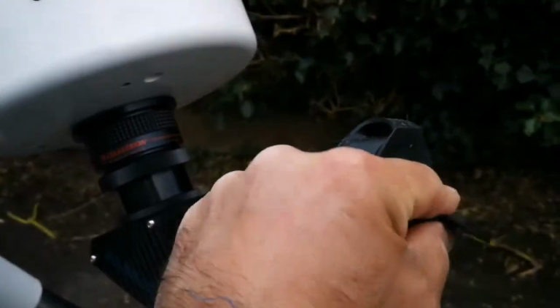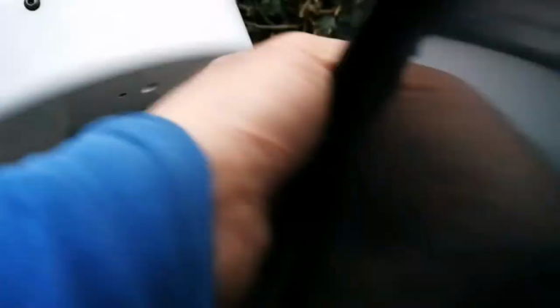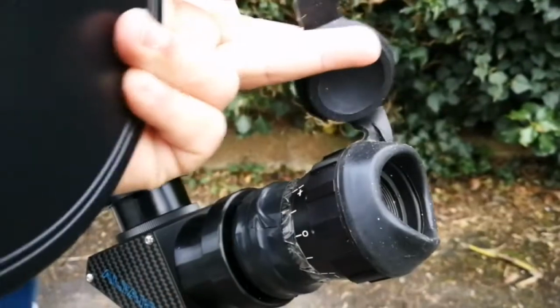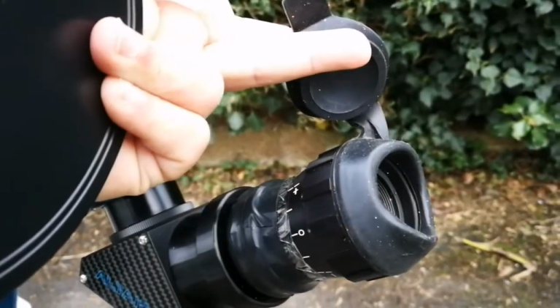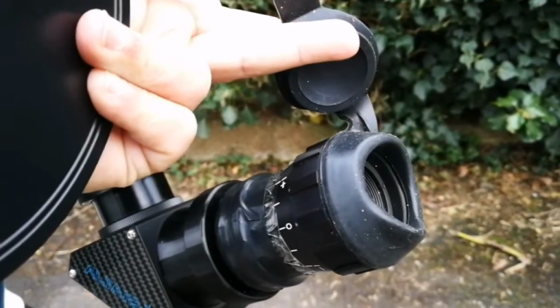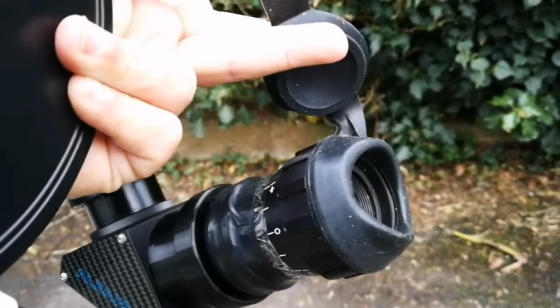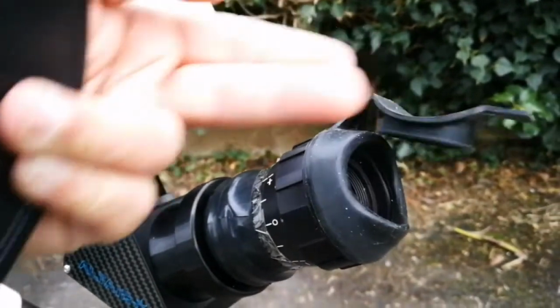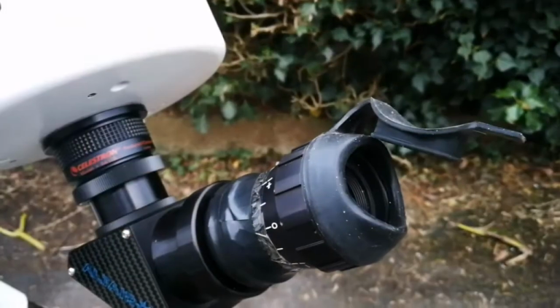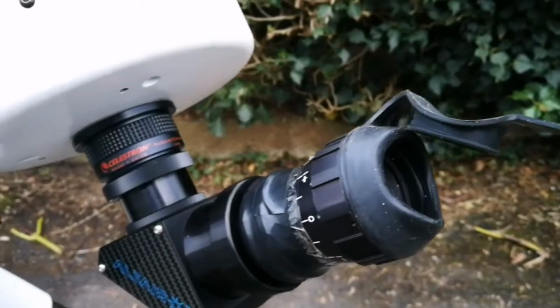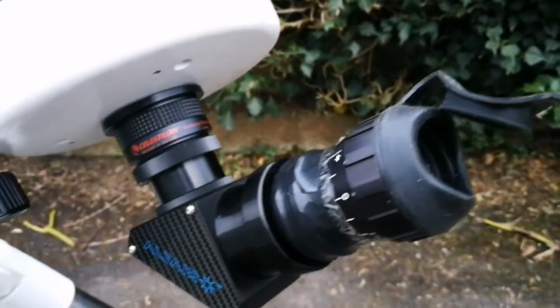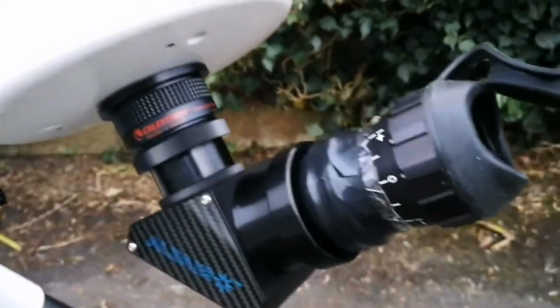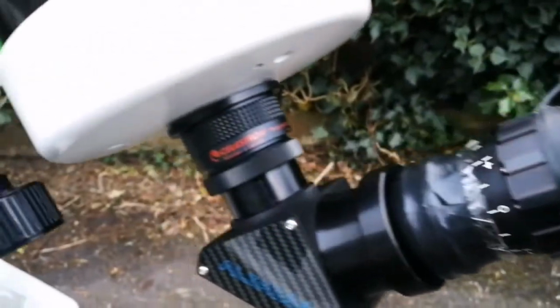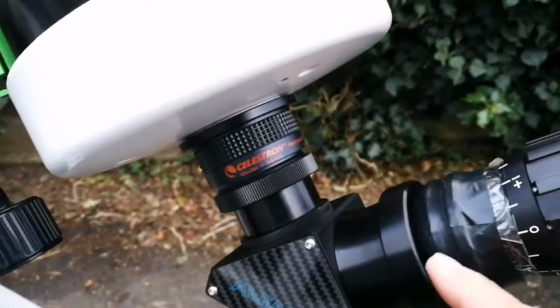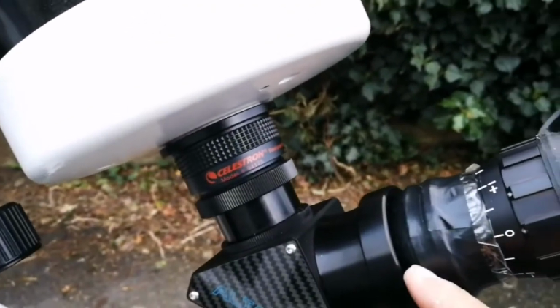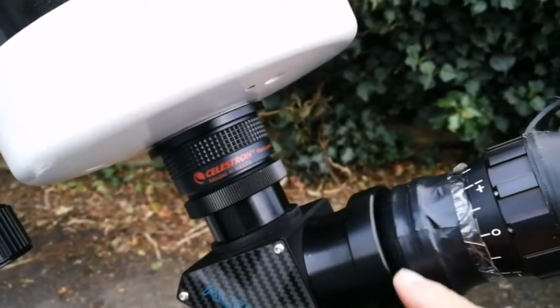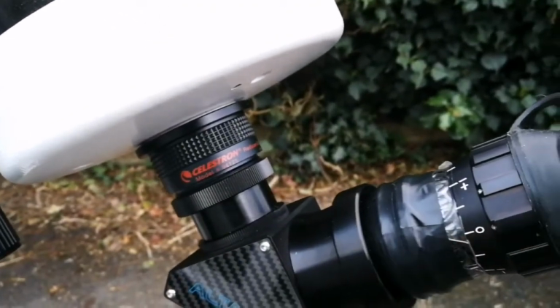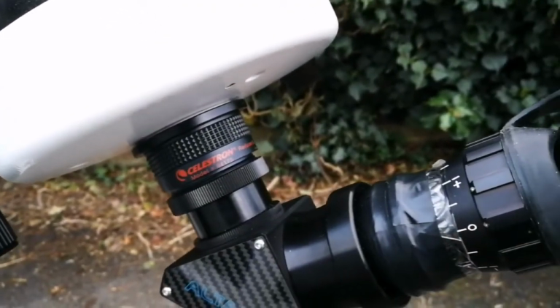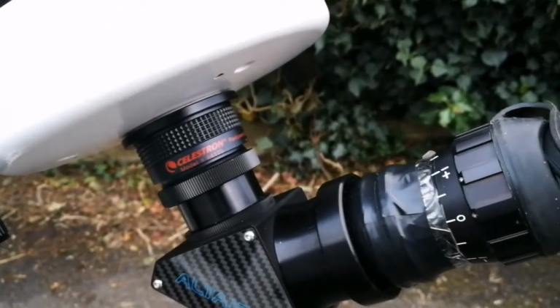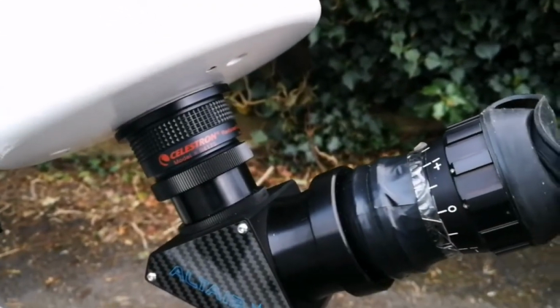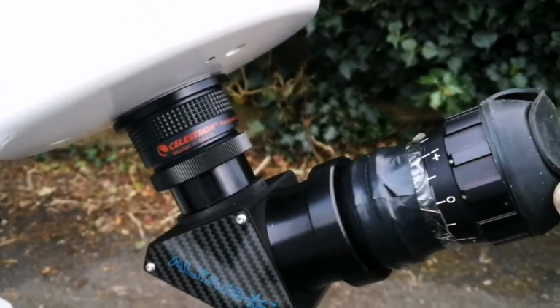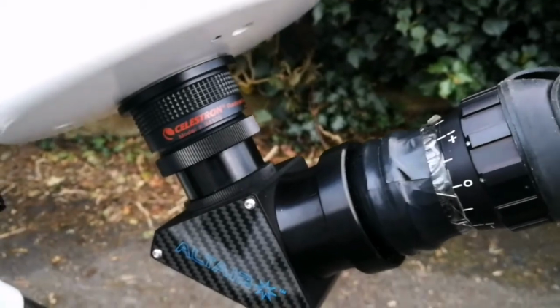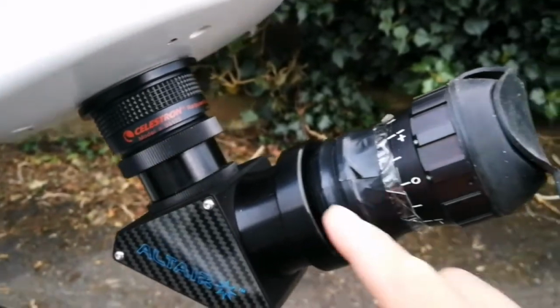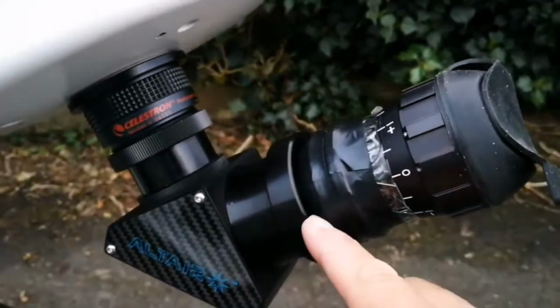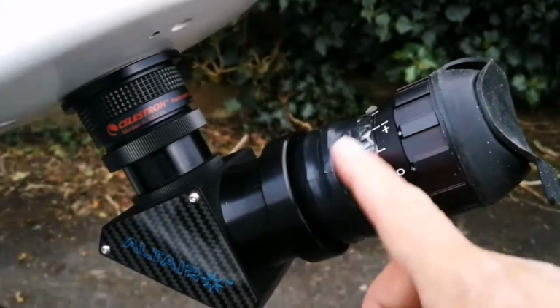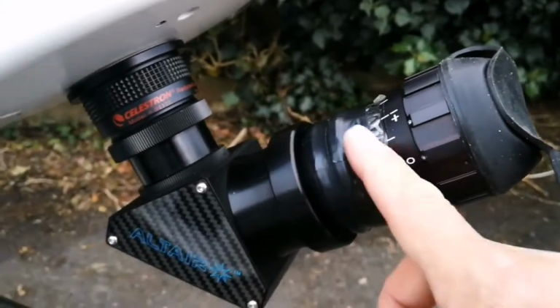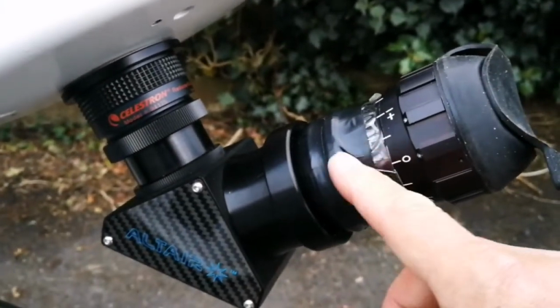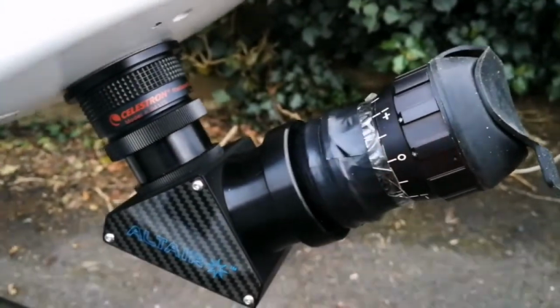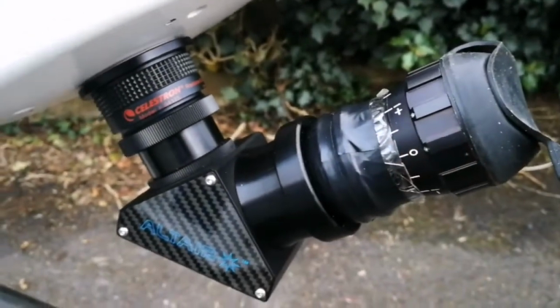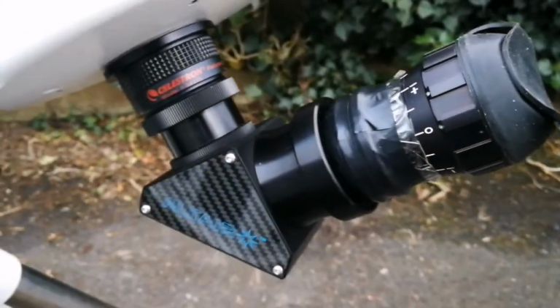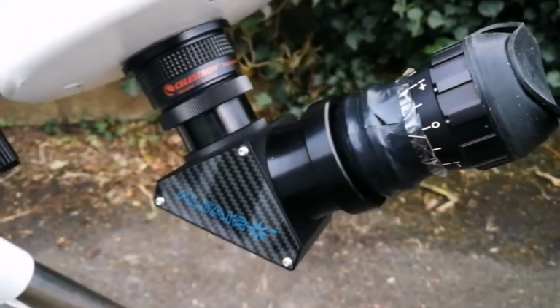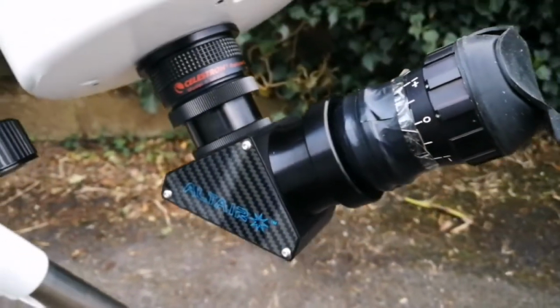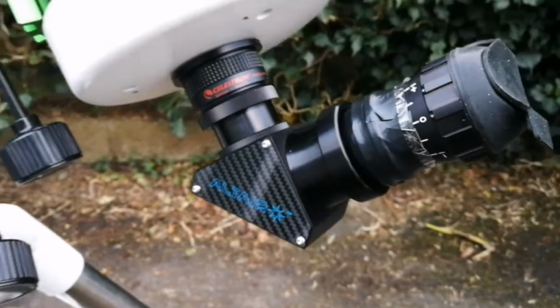This is also an Army surplus eyepiece — I got it because of this lovely rubber eye guard. I've adapted a Morpheus 2-inch adapter at the bottom of it, attached with duct tape. So that will work for me.